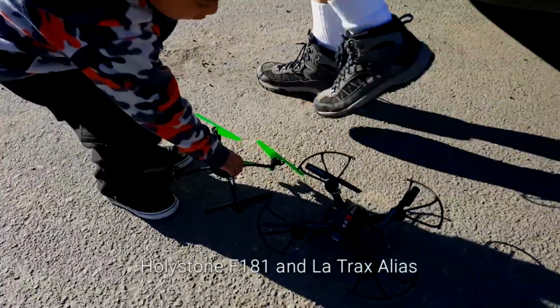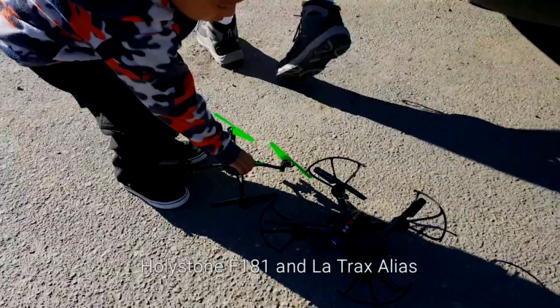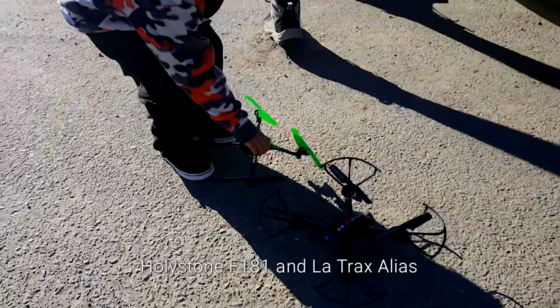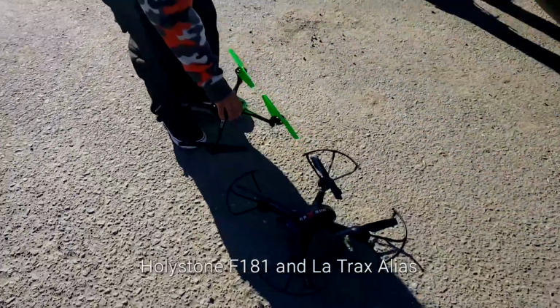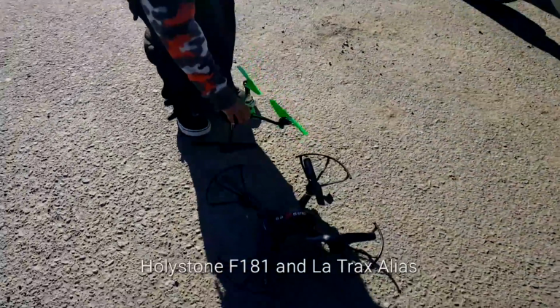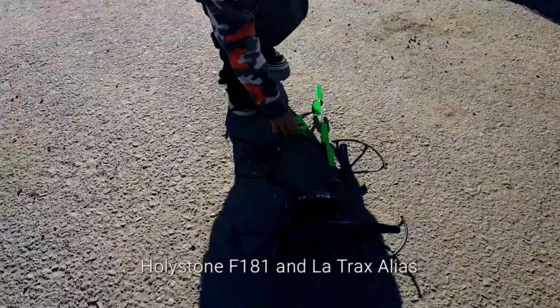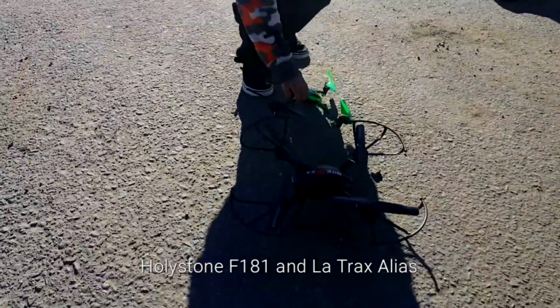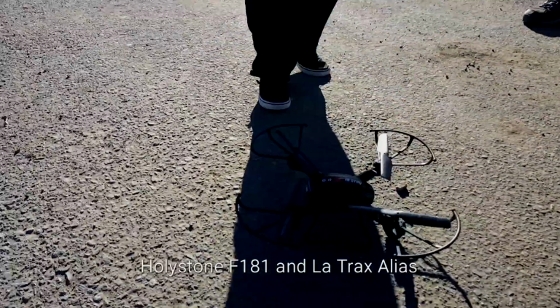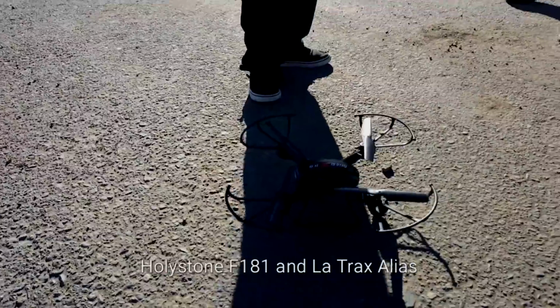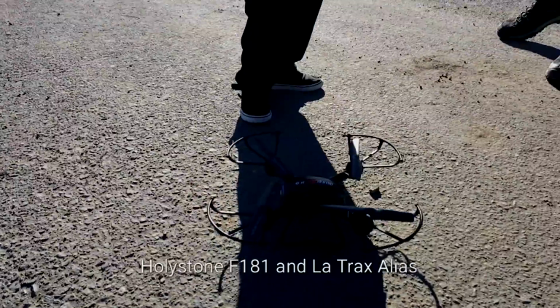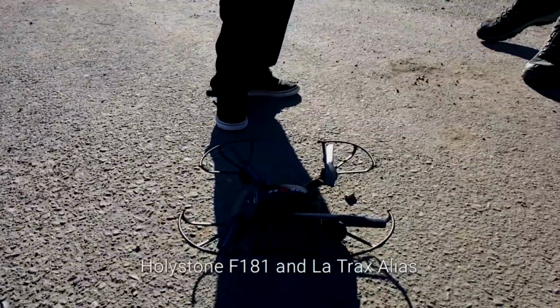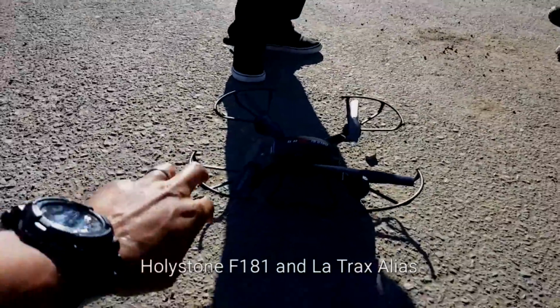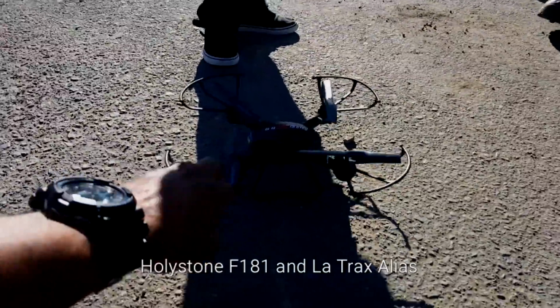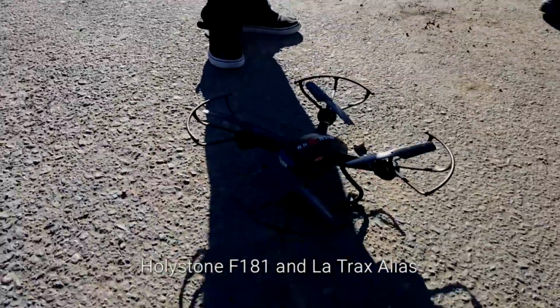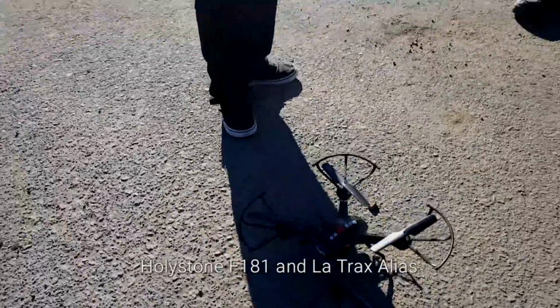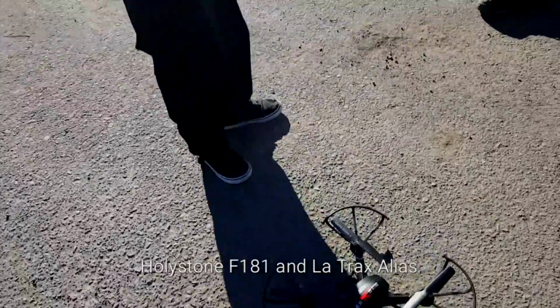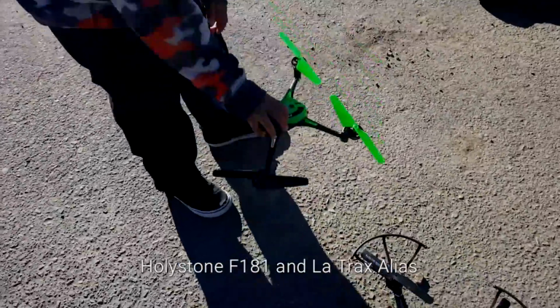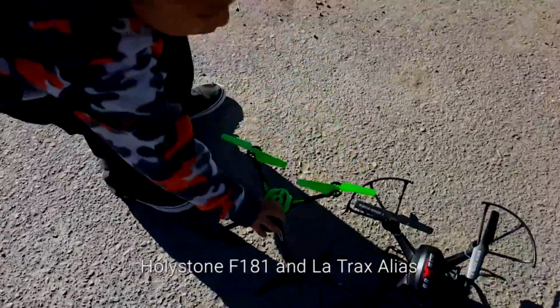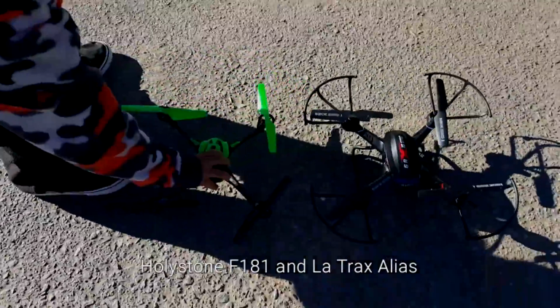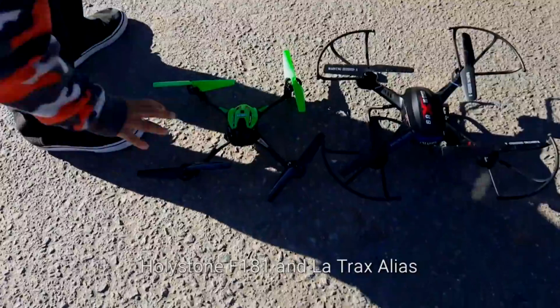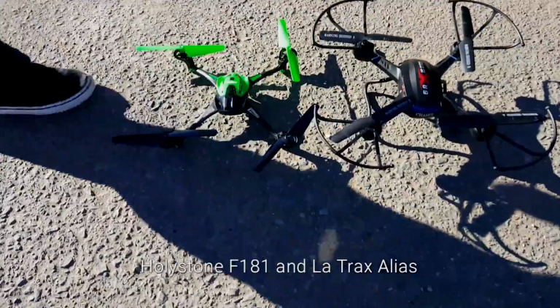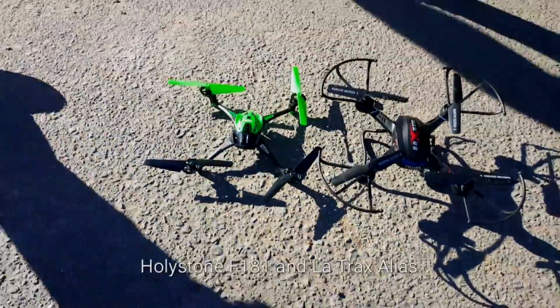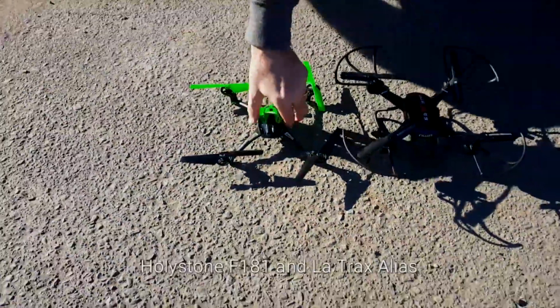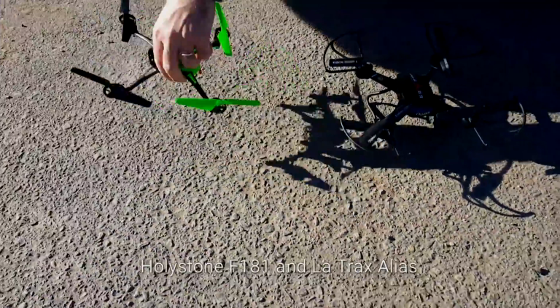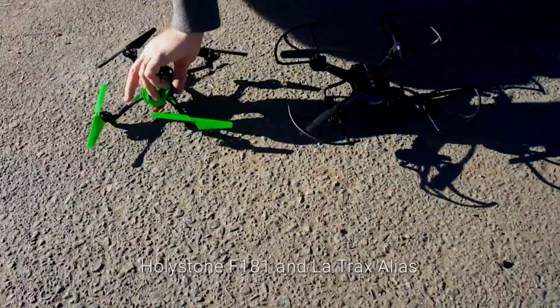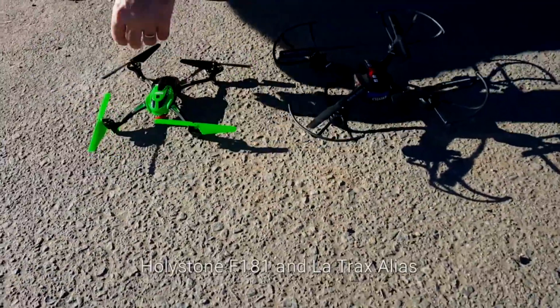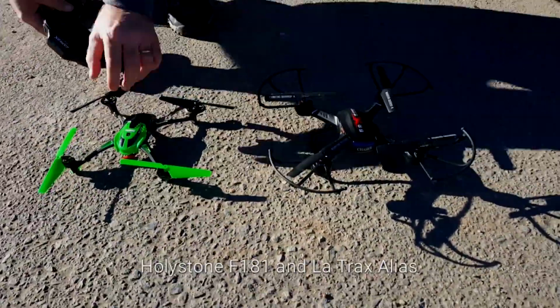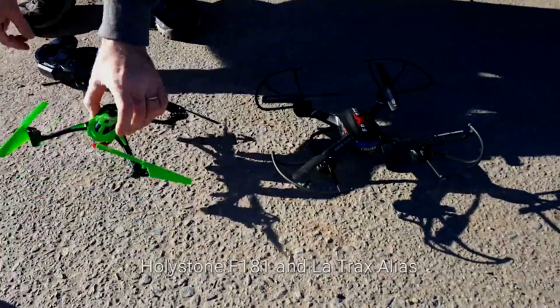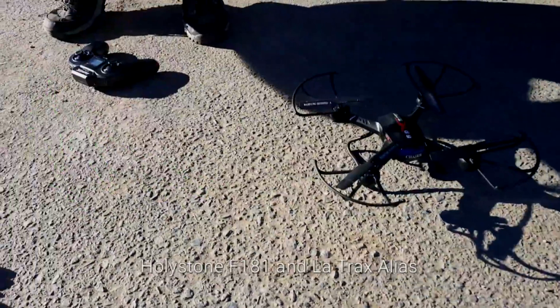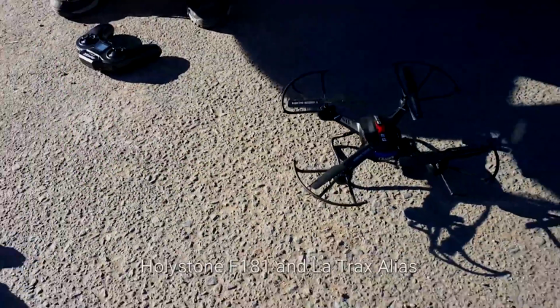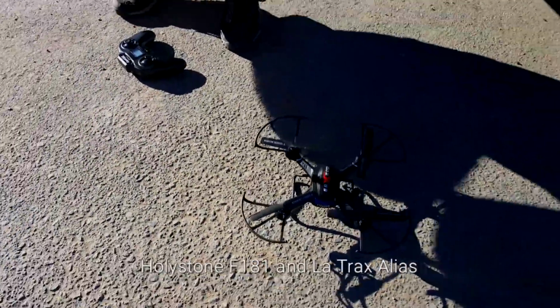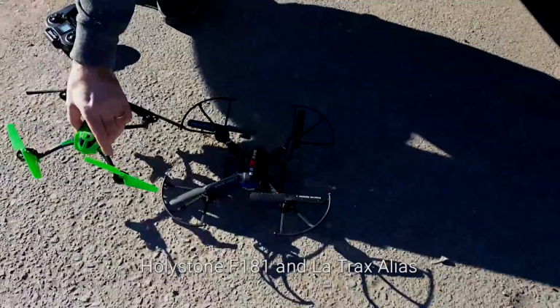Happy New Year from Team Sinister! We're out here this morning at Enterprise Hill. We're gonna do a little bit of bashing and we've got our quads with us. Right here I have a Traxxas LaTrax Alias, and over here...